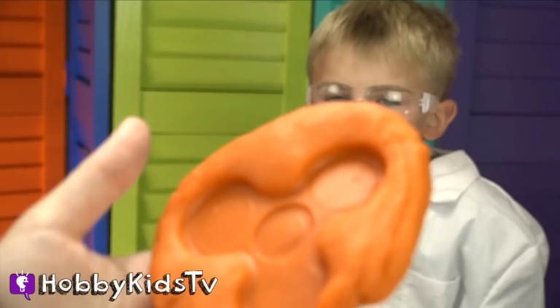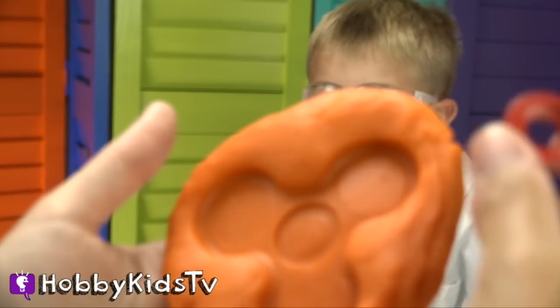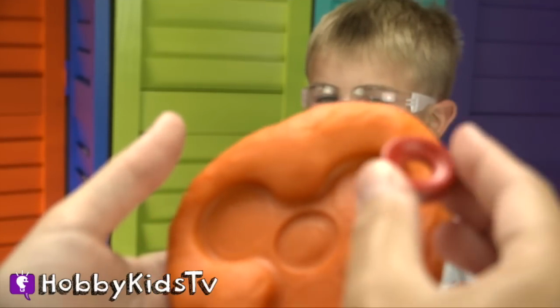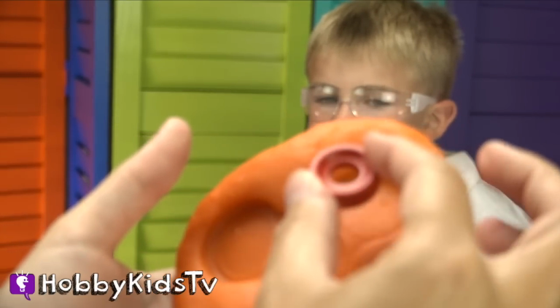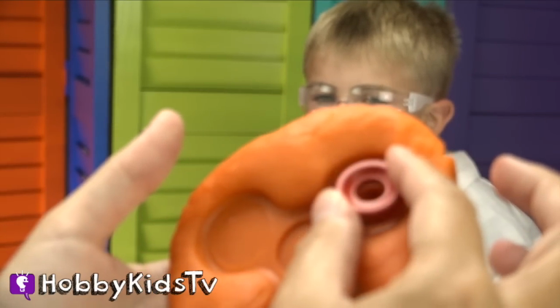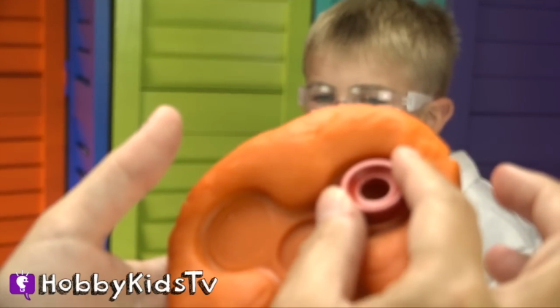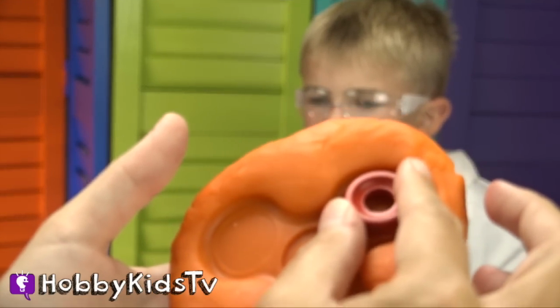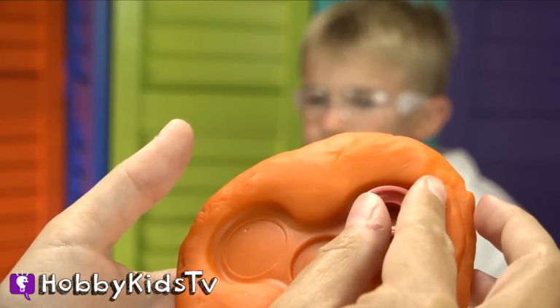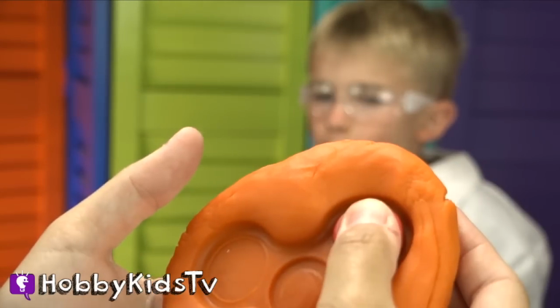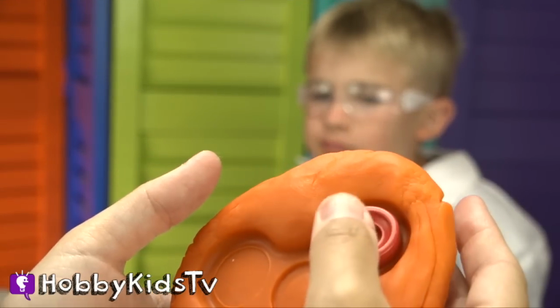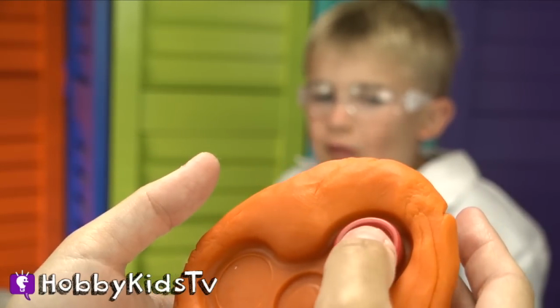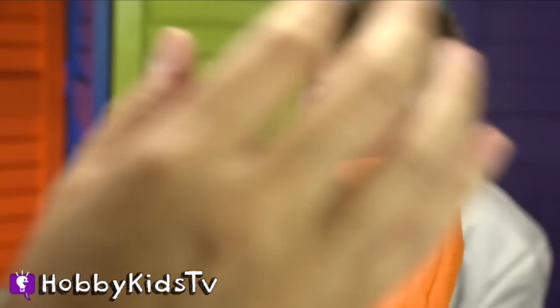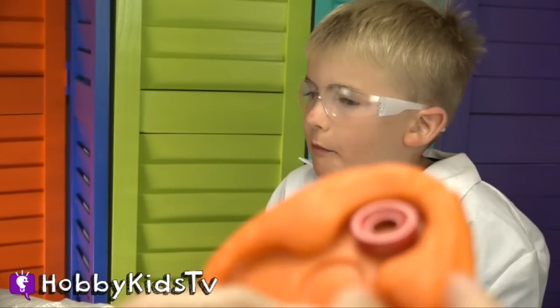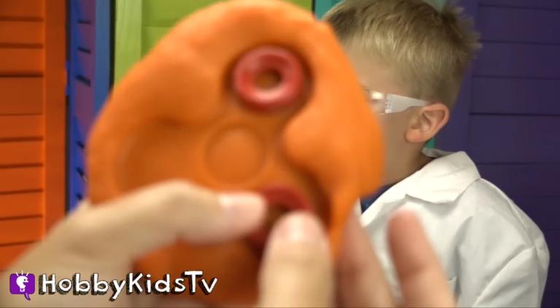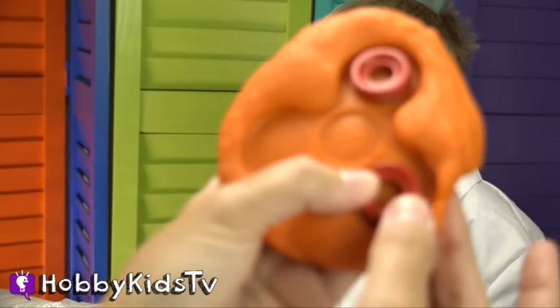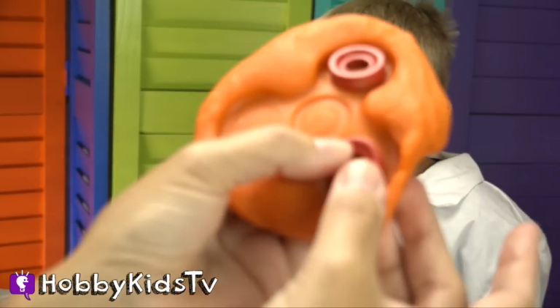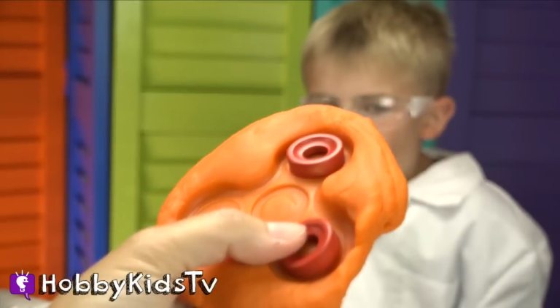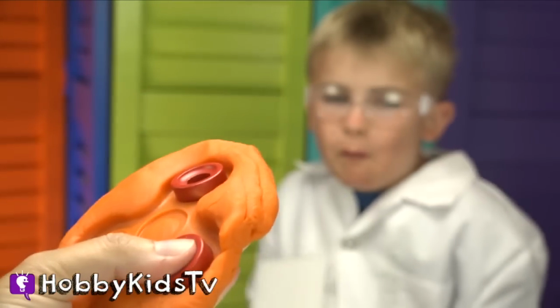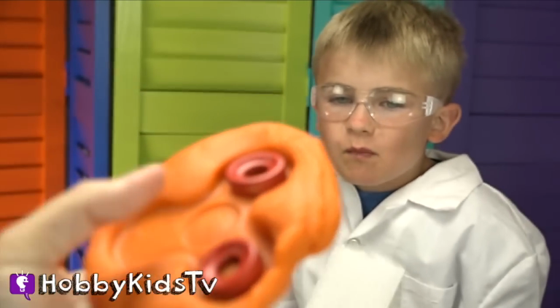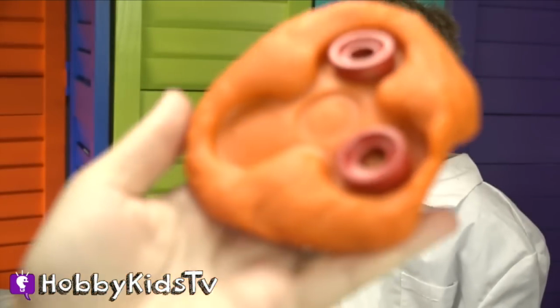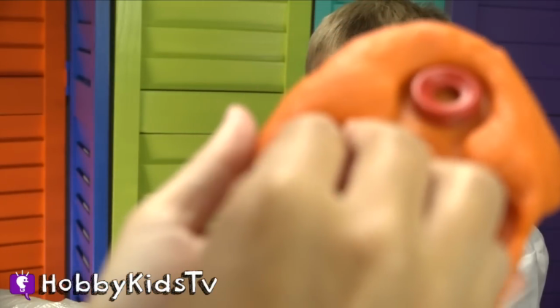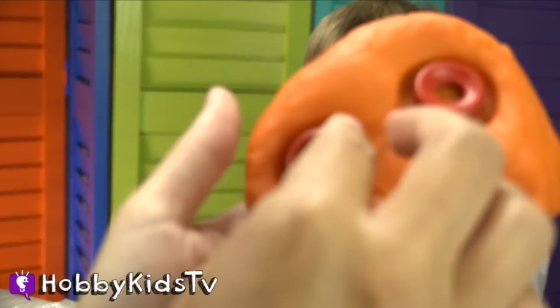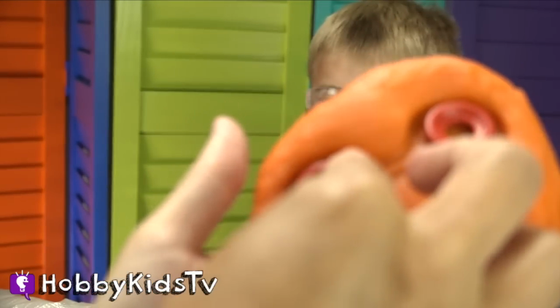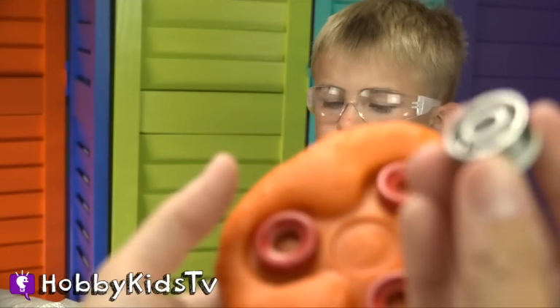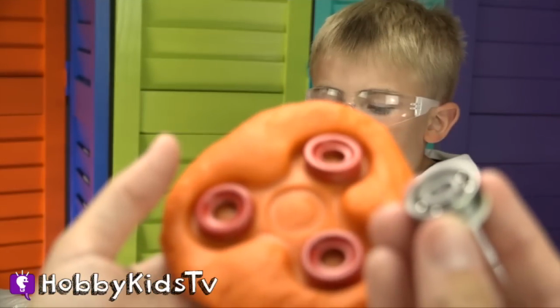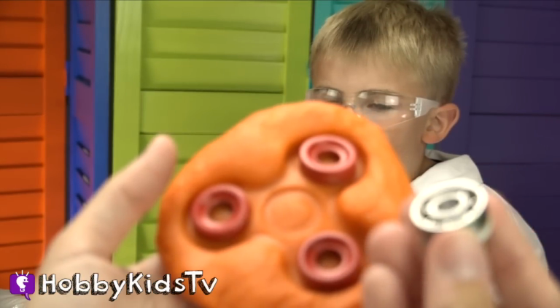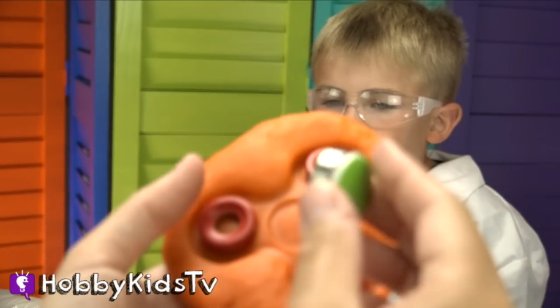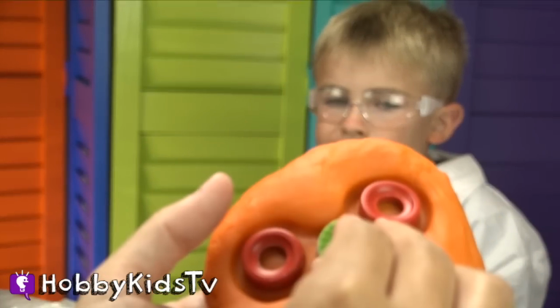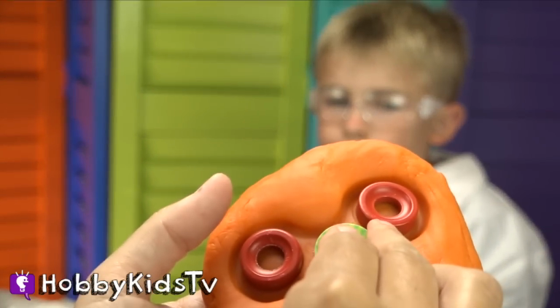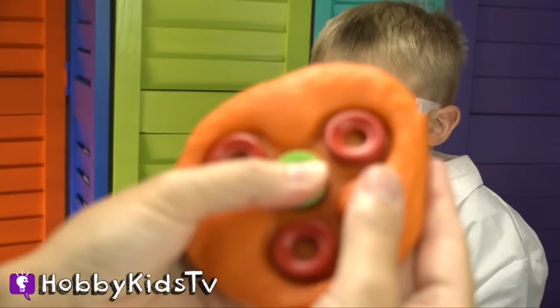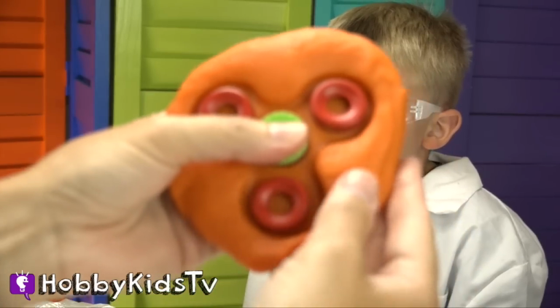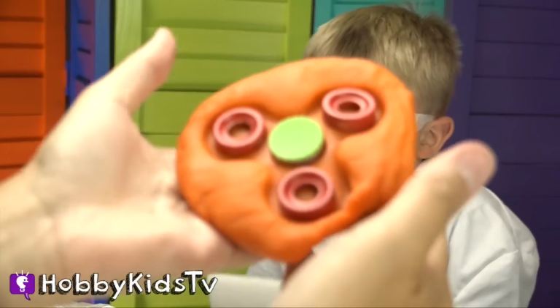We got bearings from another fidget spinner that we had. I'm going to squish it on the edges like this. We're going to put our bearing in the middle like that.